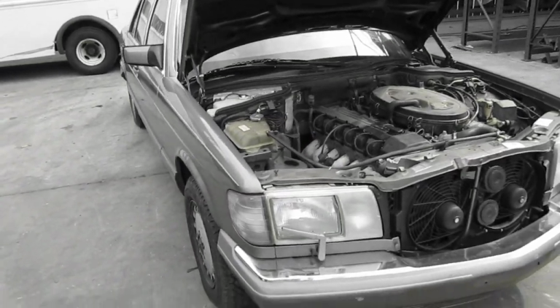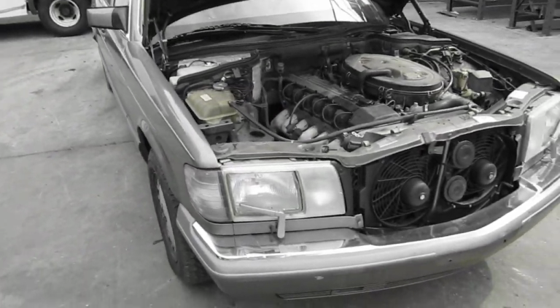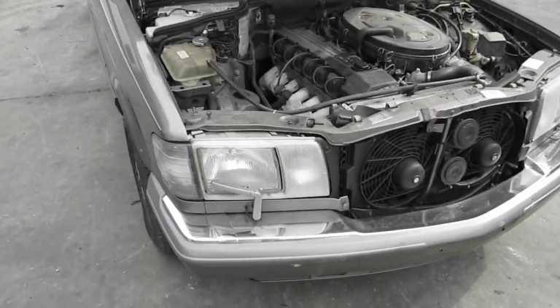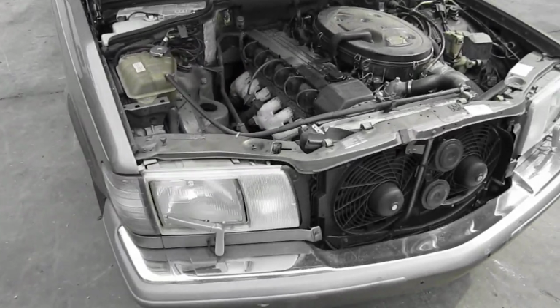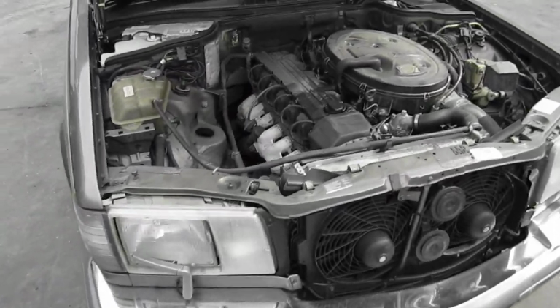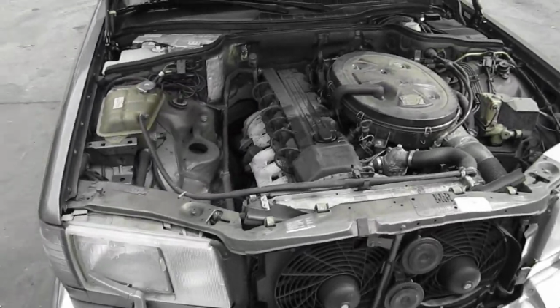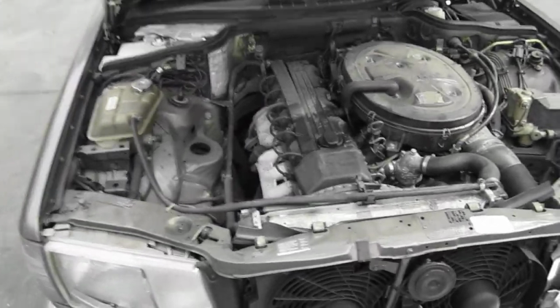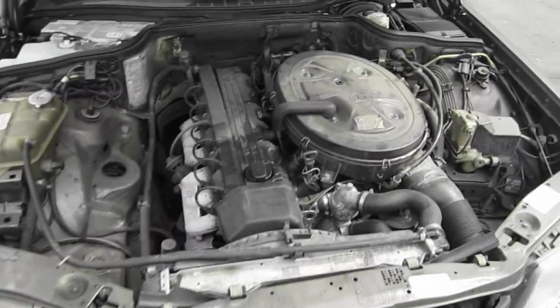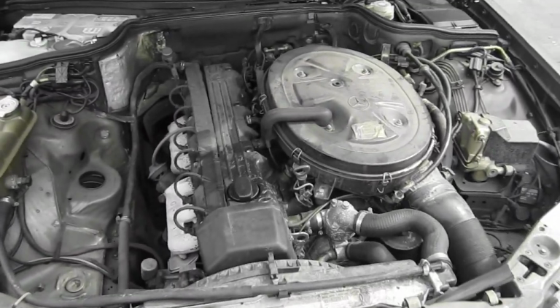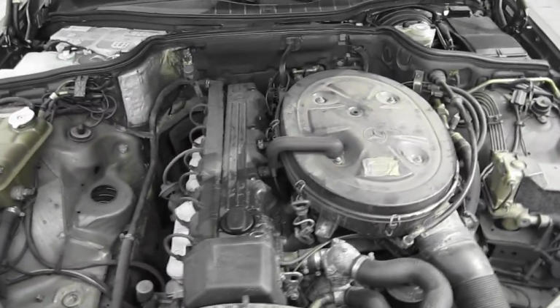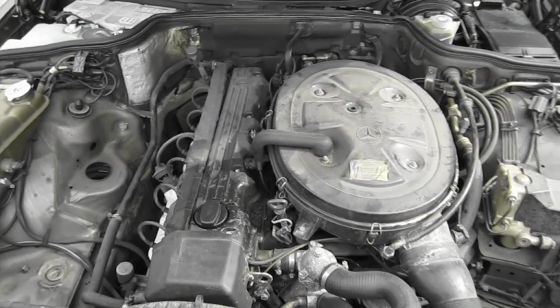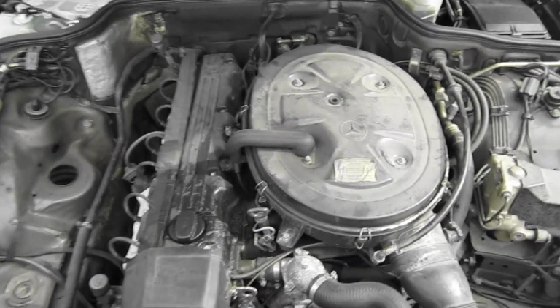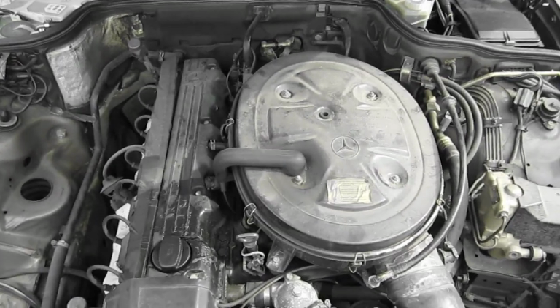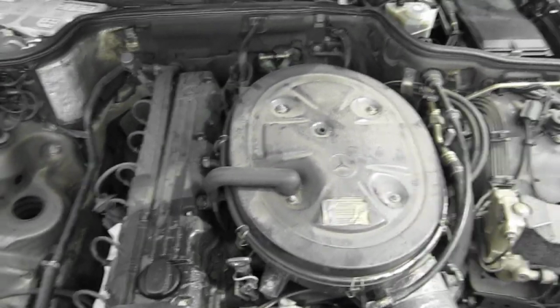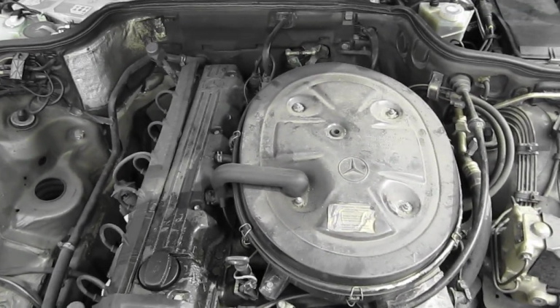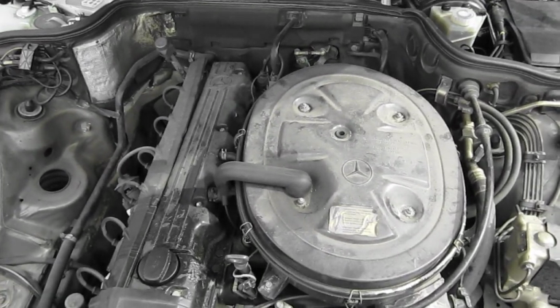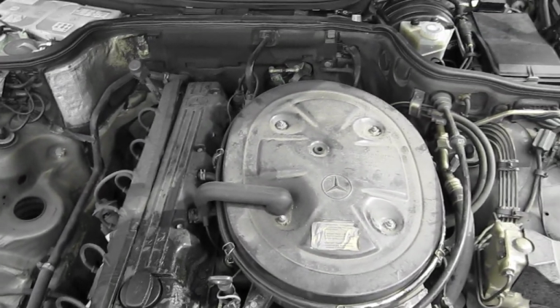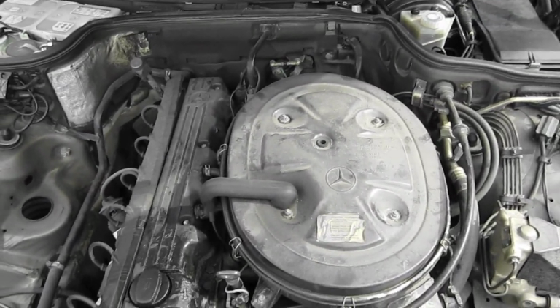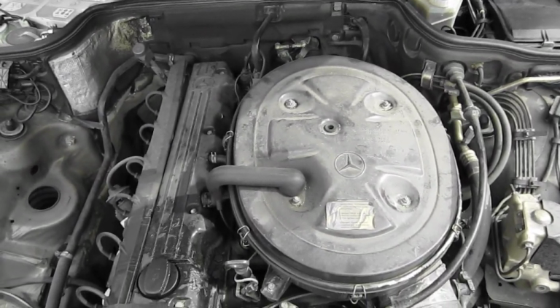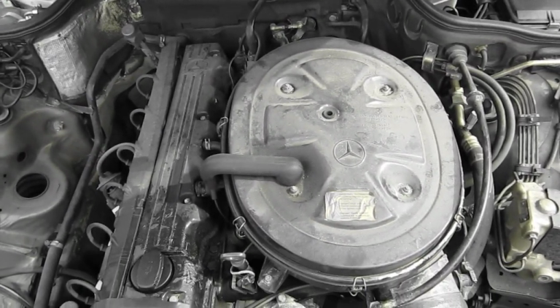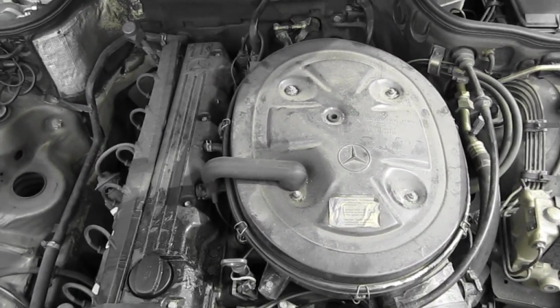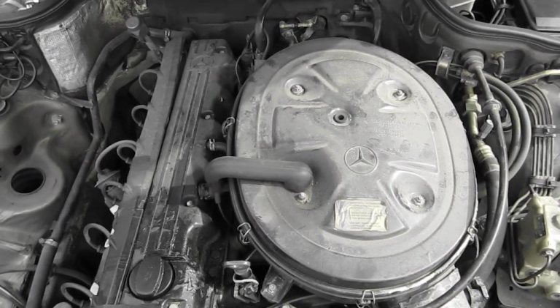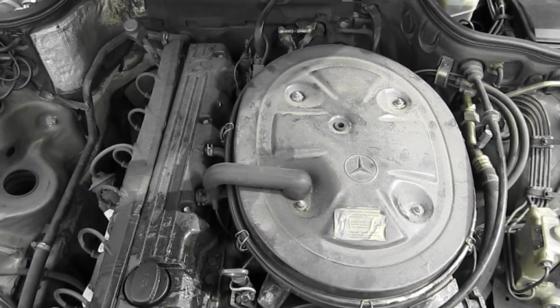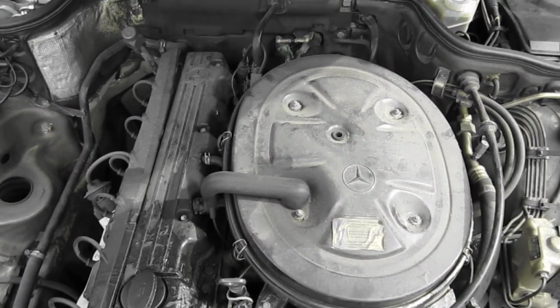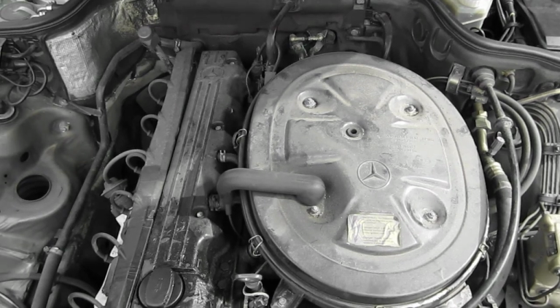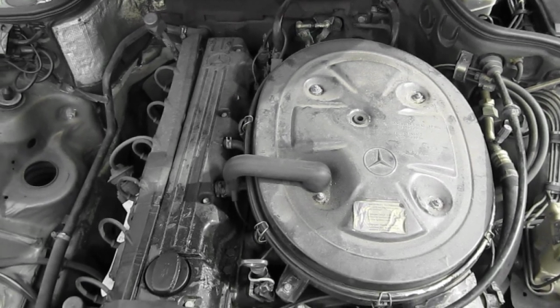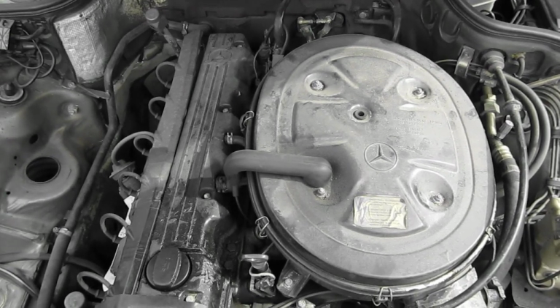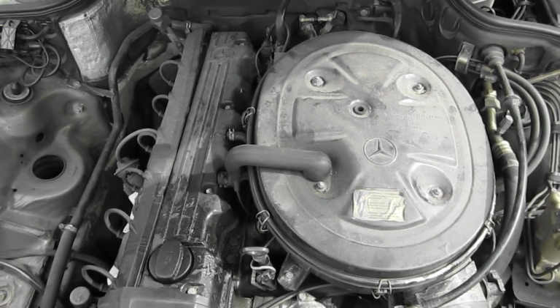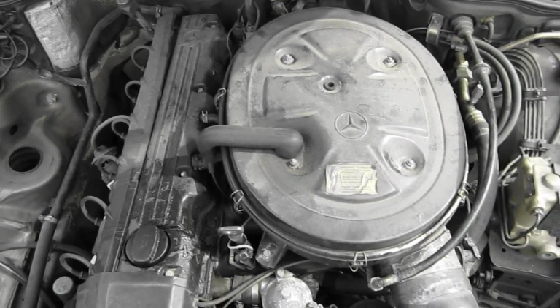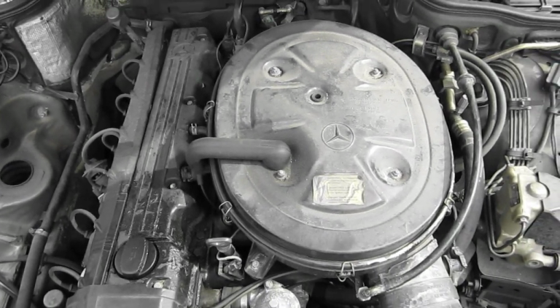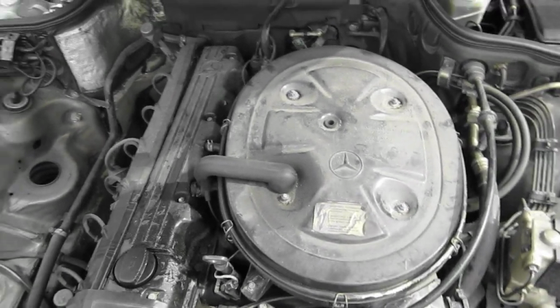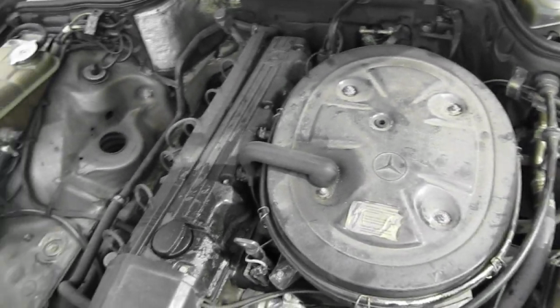Hello and welcome to Tom's Foreign Auto Parts video portion of our inventory. Here we have a 1991 300 SEL. It has an excellent running 3.0 liter California emissions engine.